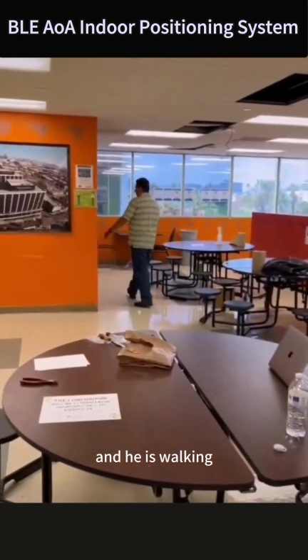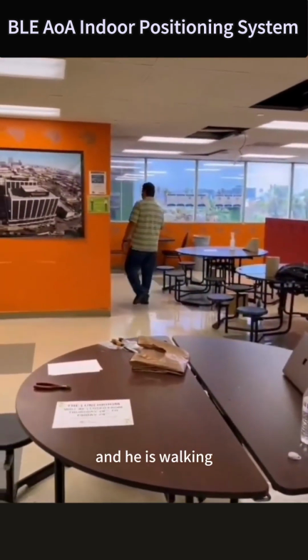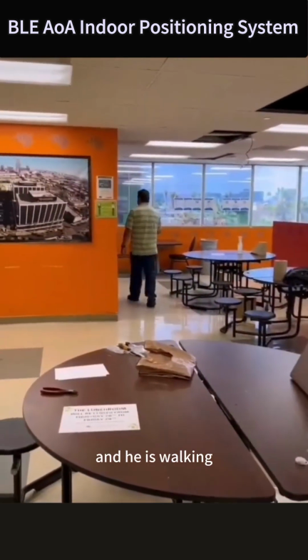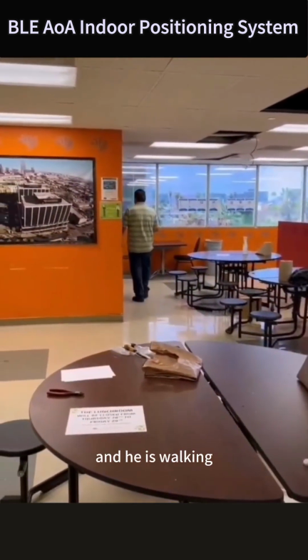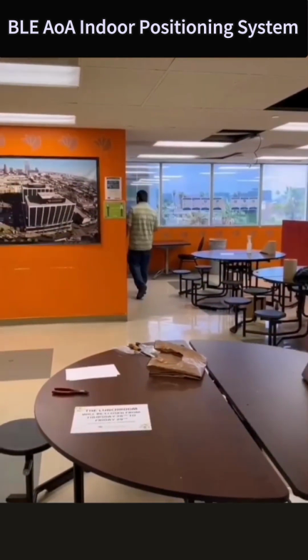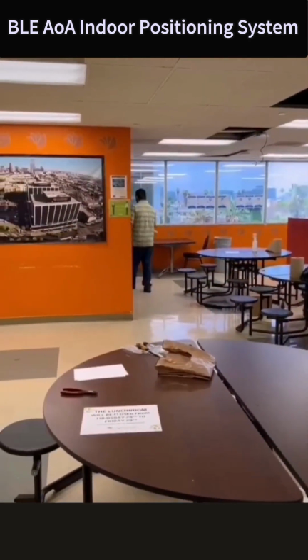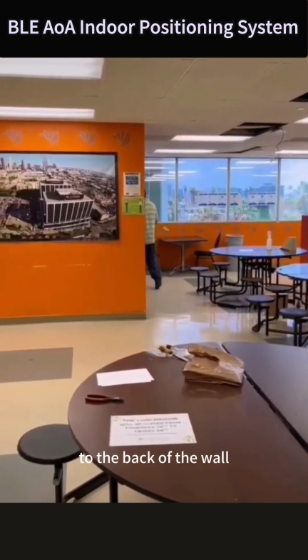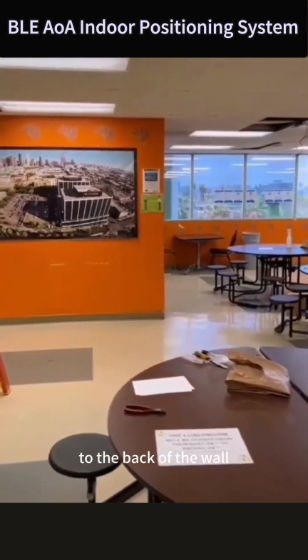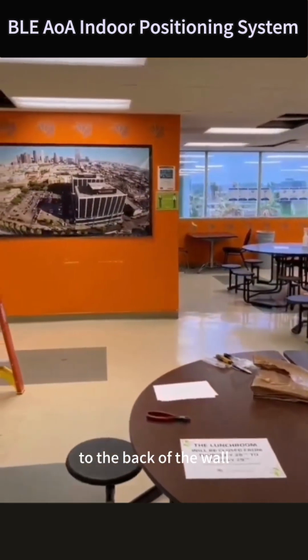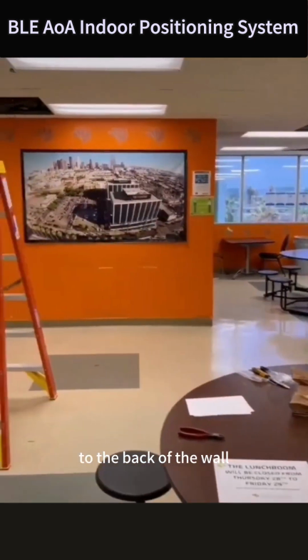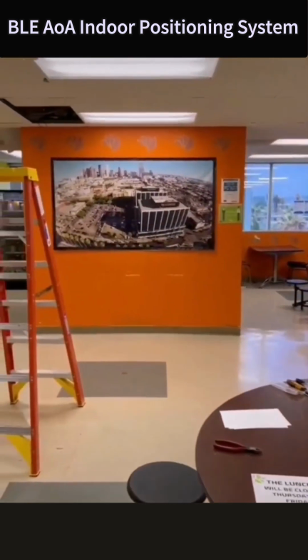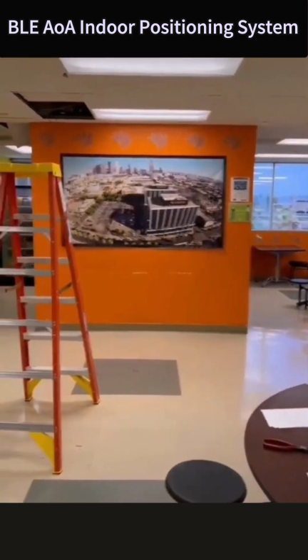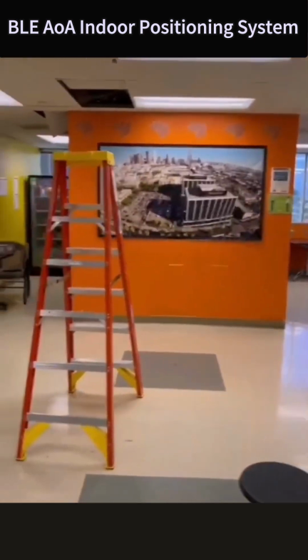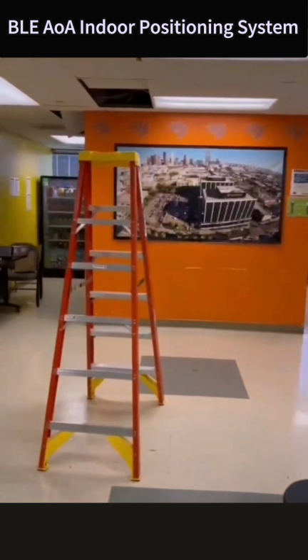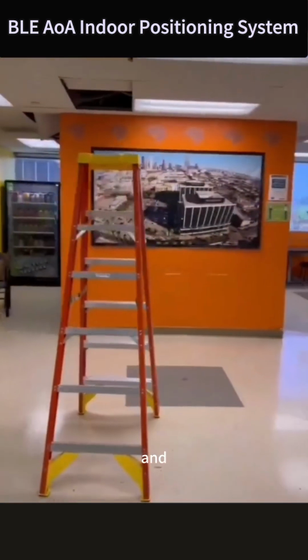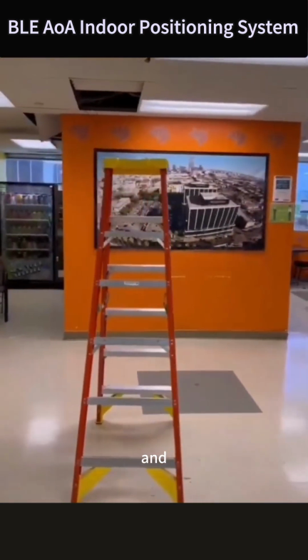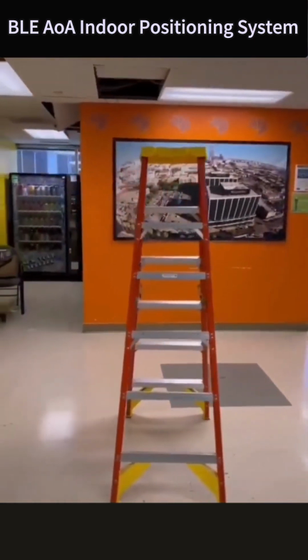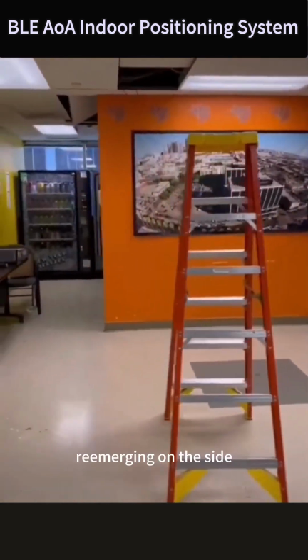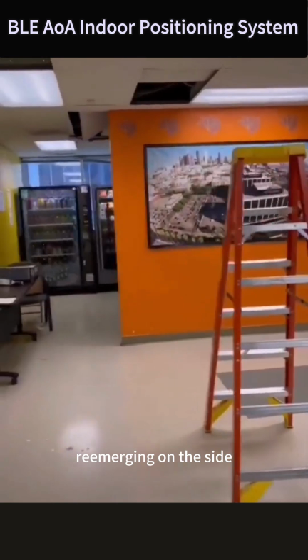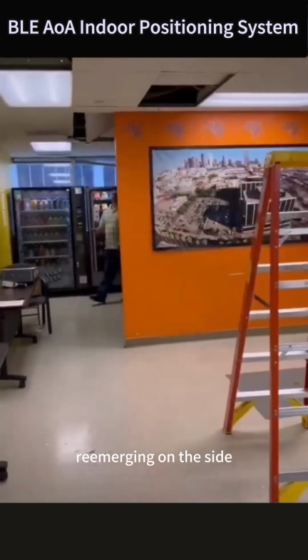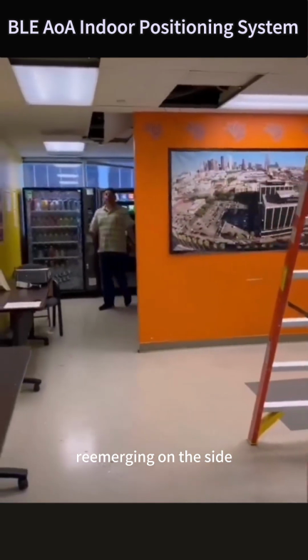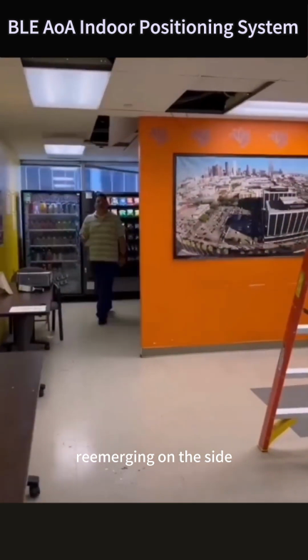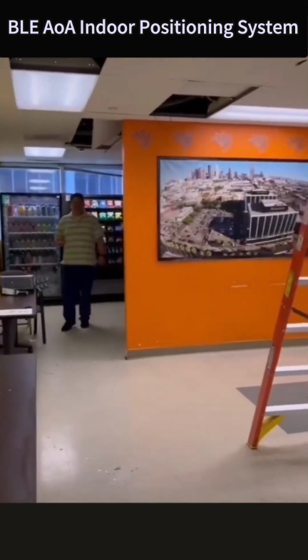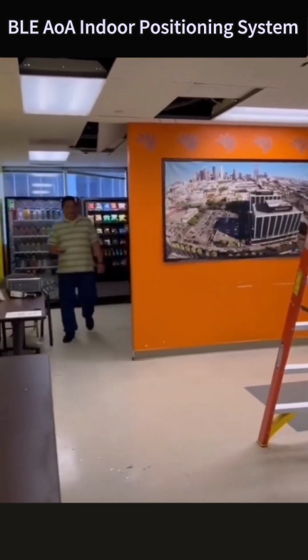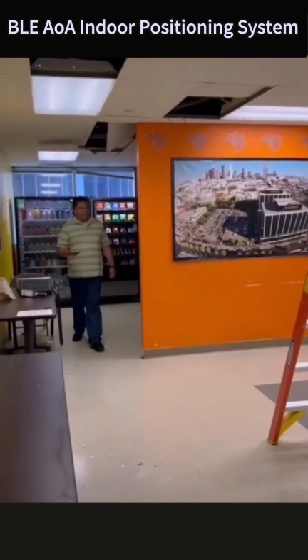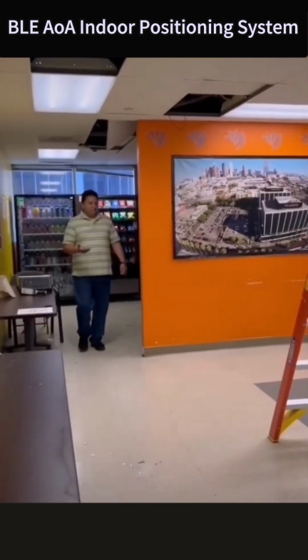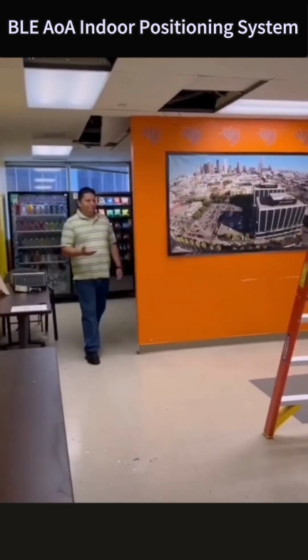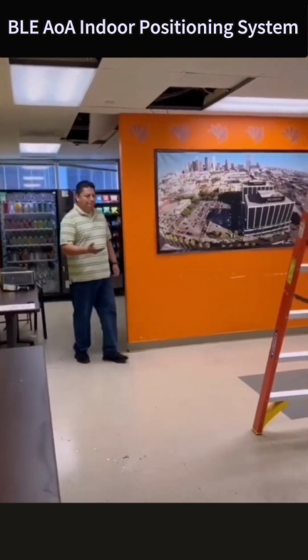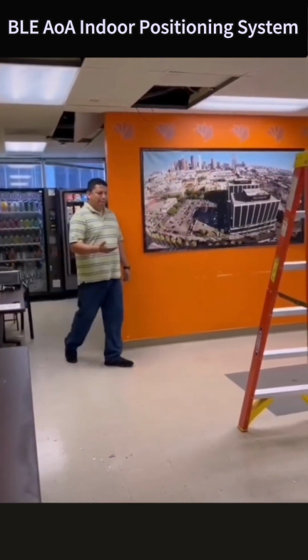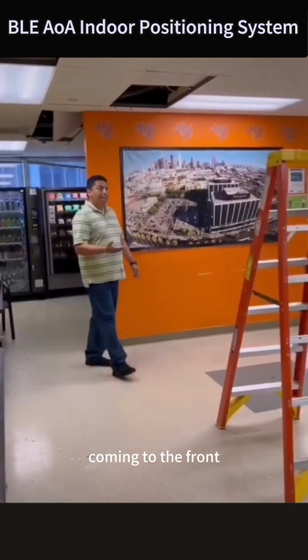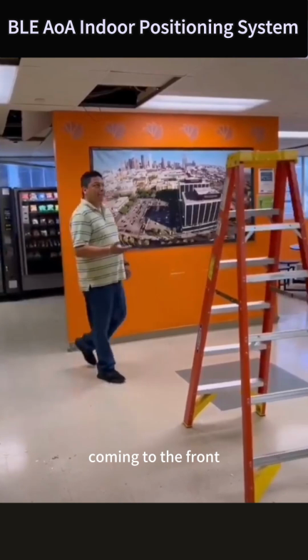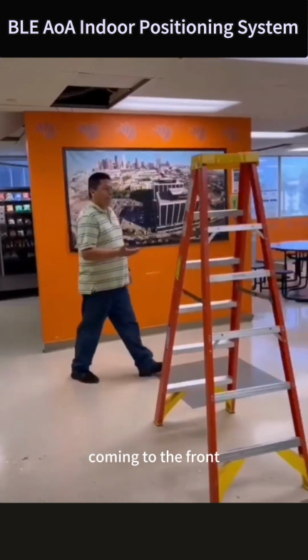He's walking to the back of the wall and re-emerging on this side, and coming to the front.